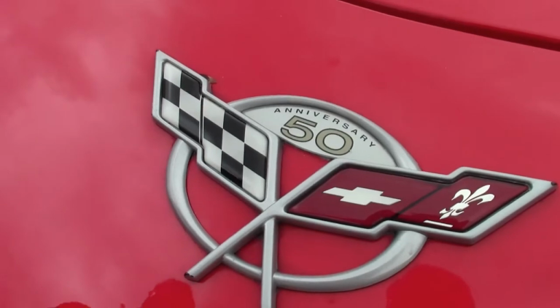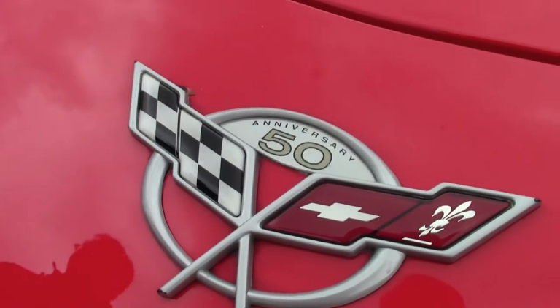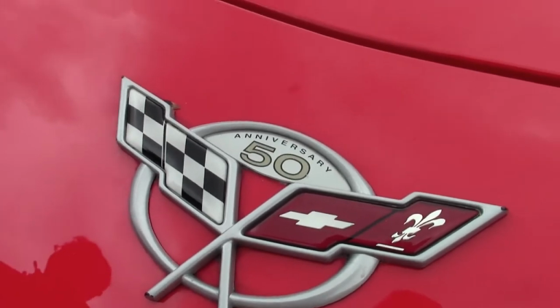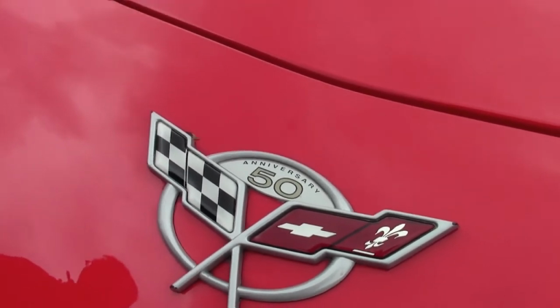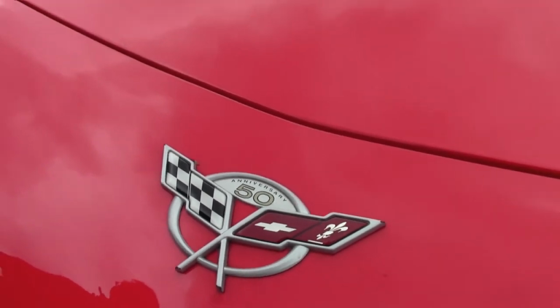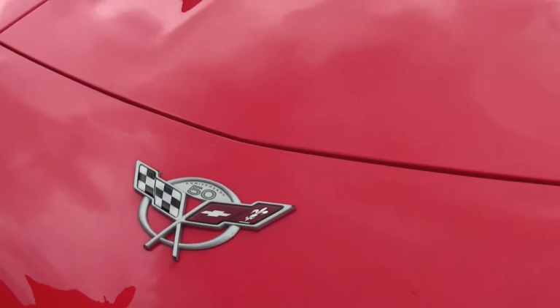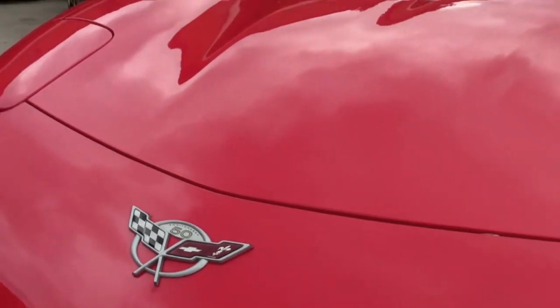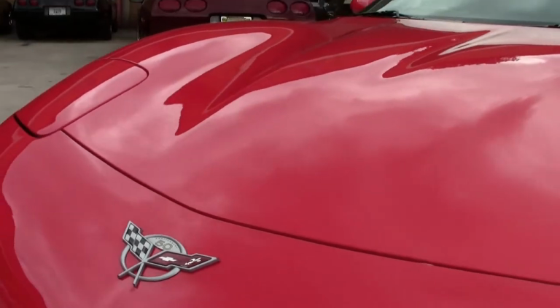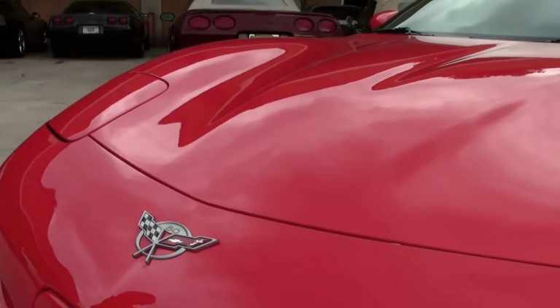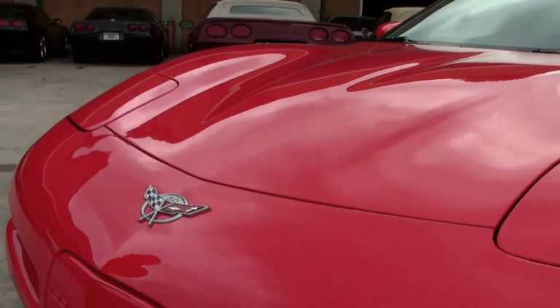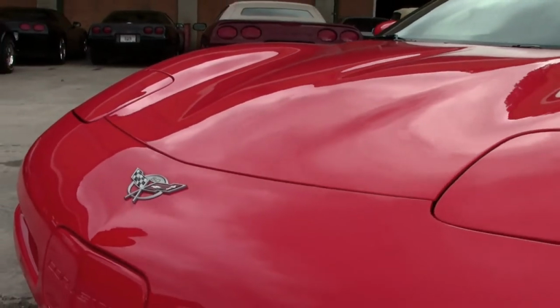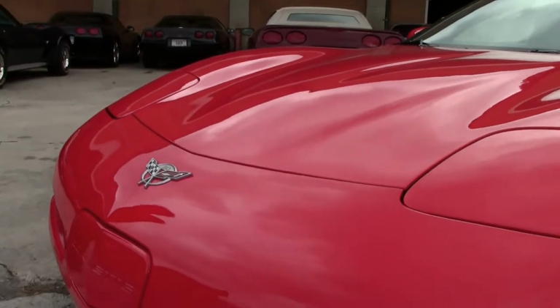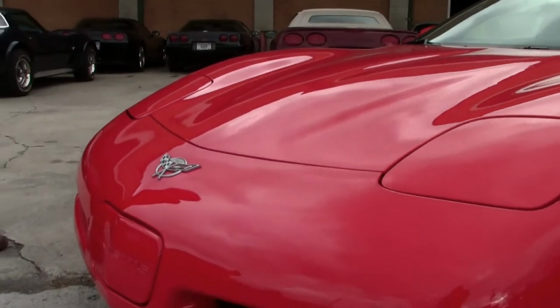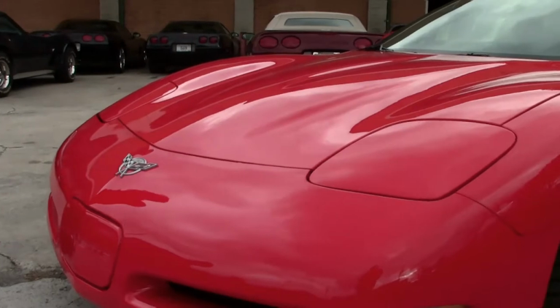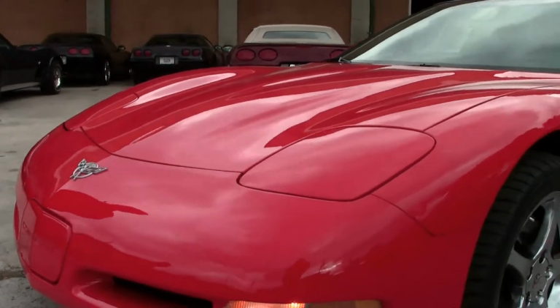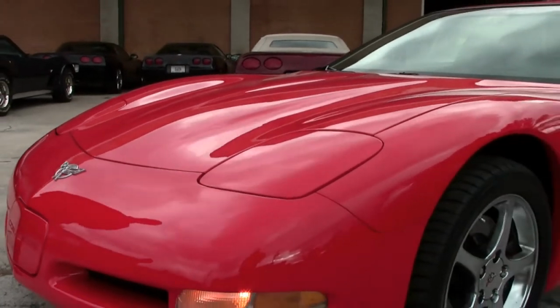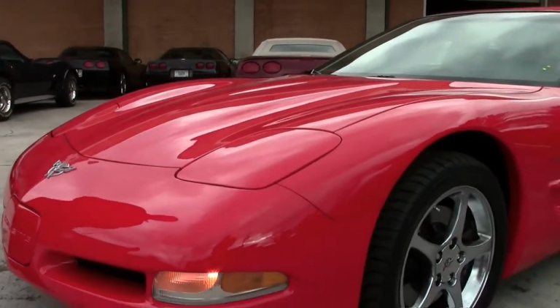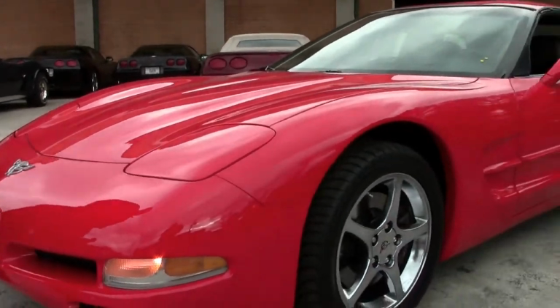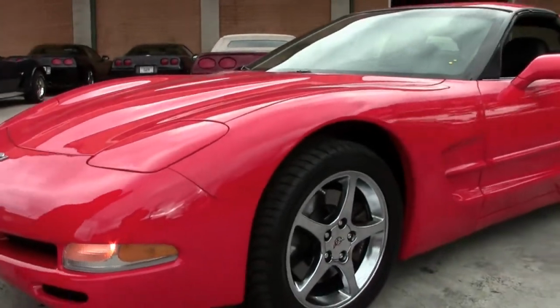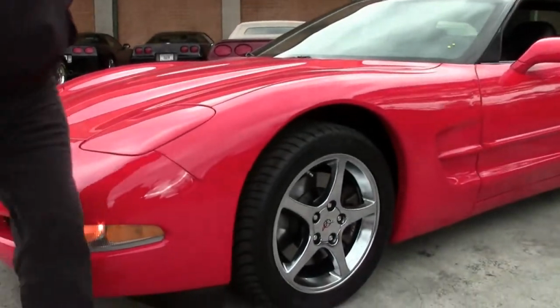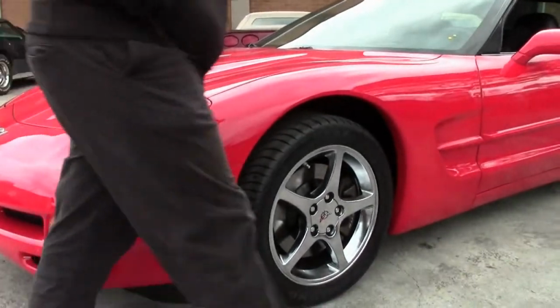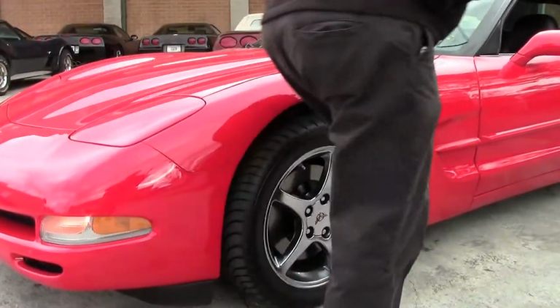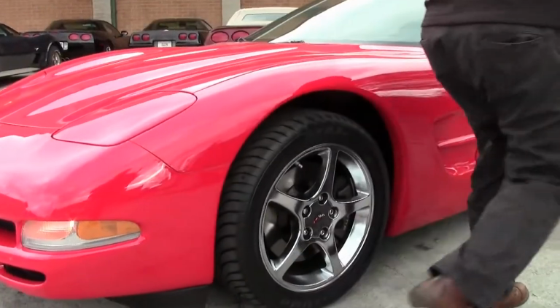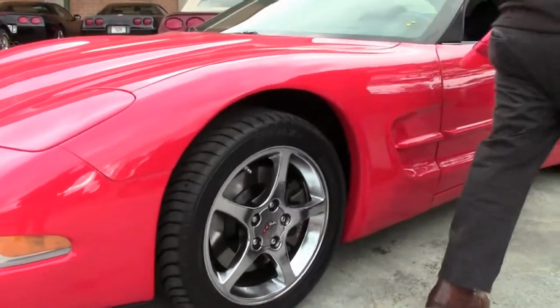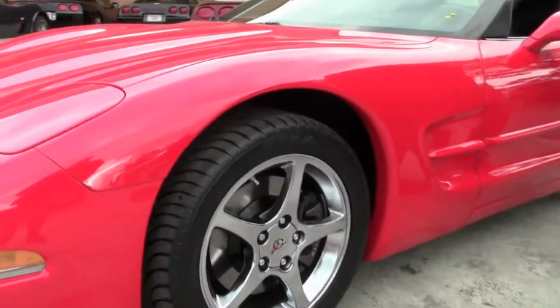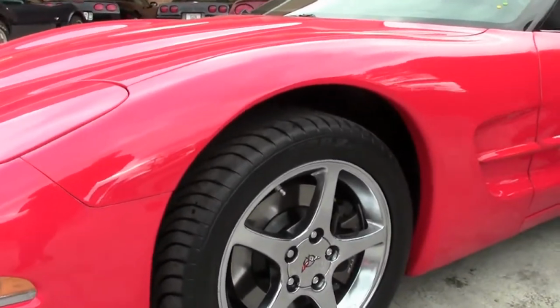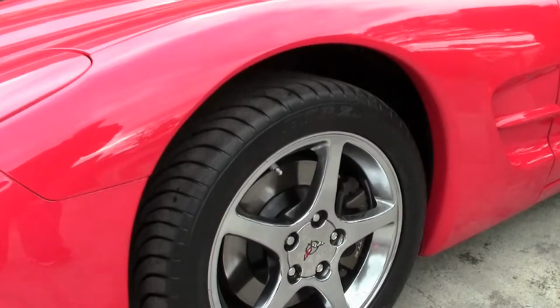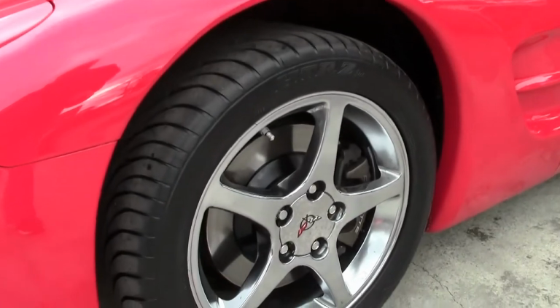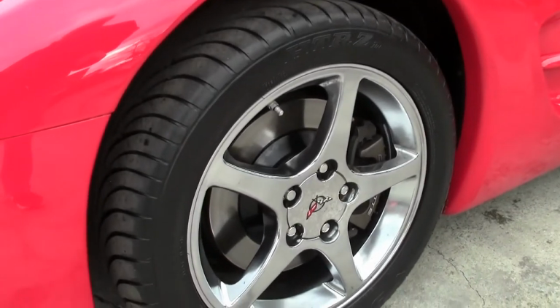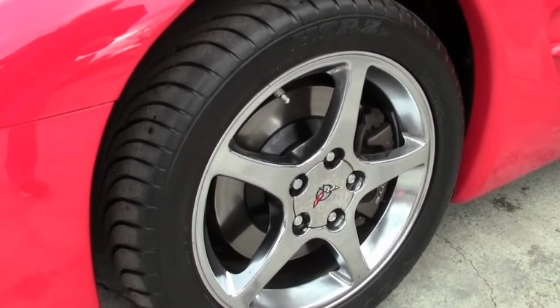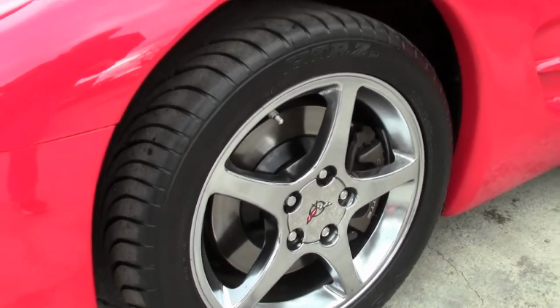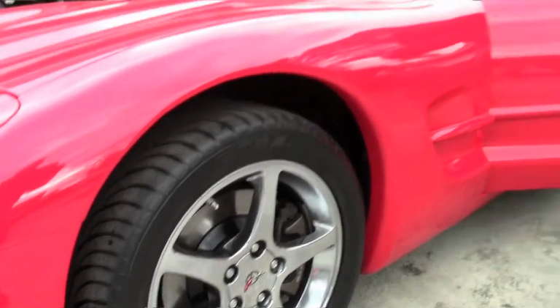Paint is very nice on the car, our lenses are nice and clear, emblems are very good. Our tires — well, they are off brand — are brand new and have some excellent tread on them.